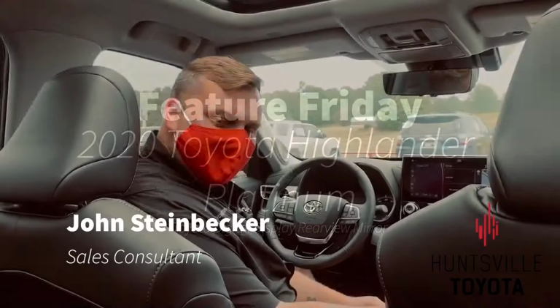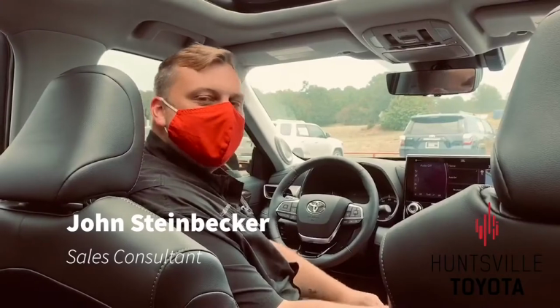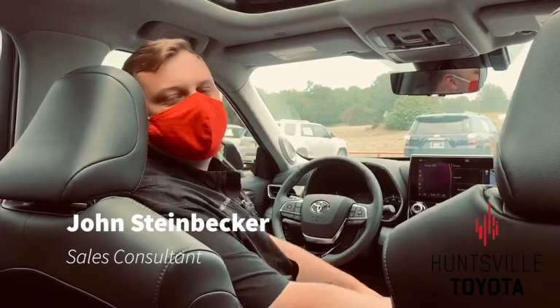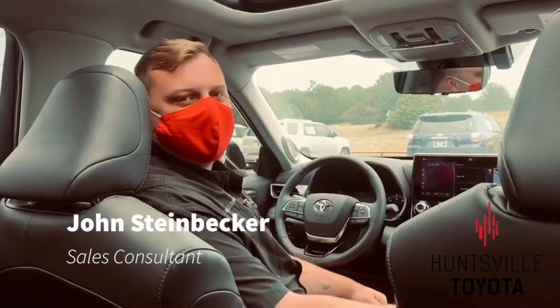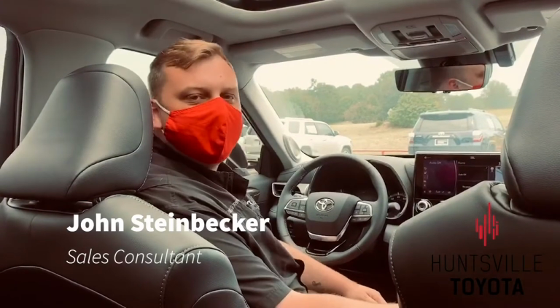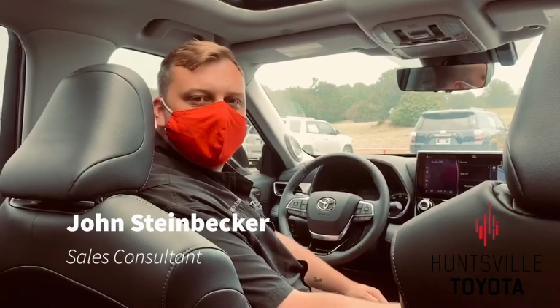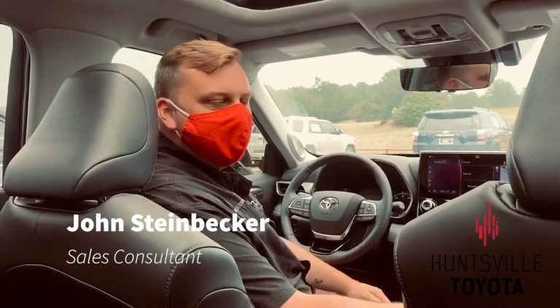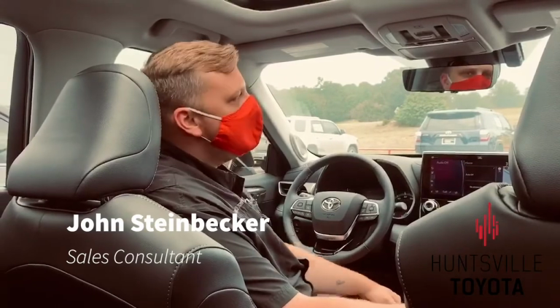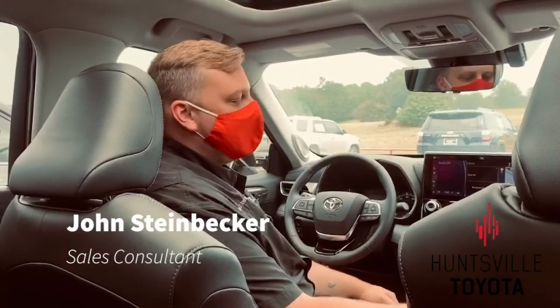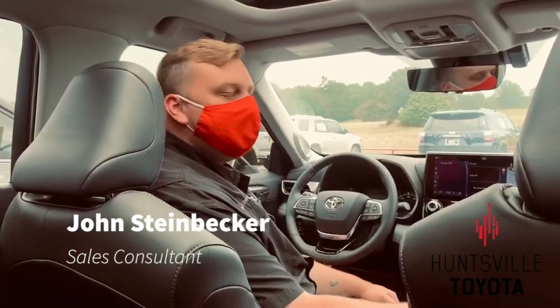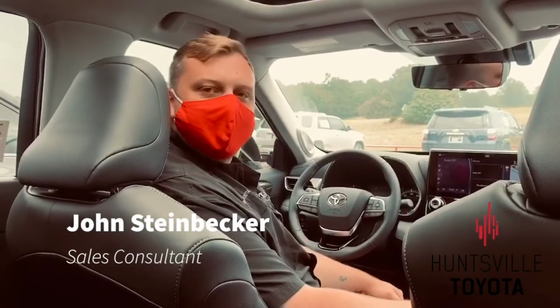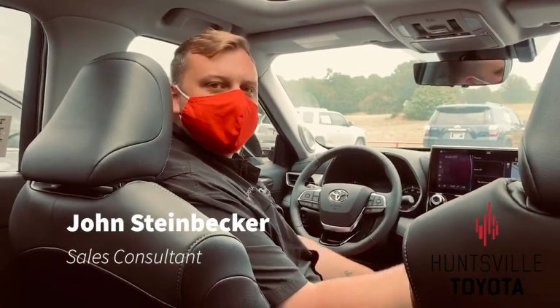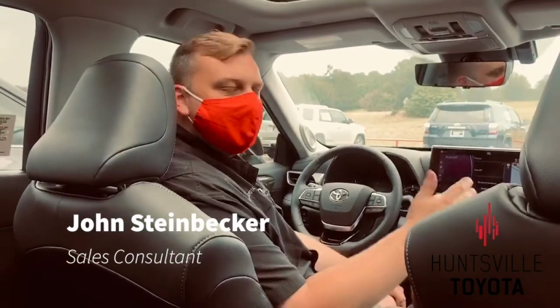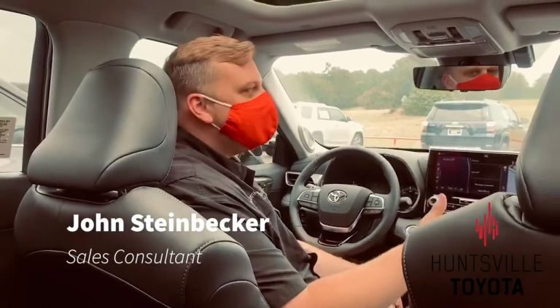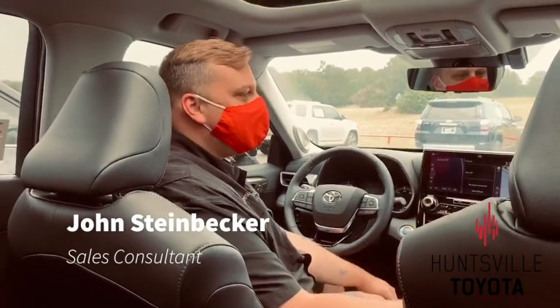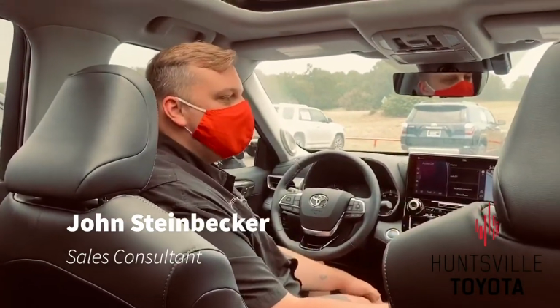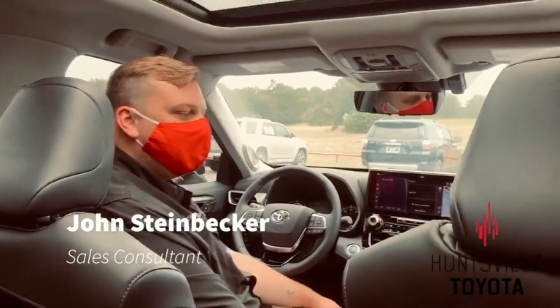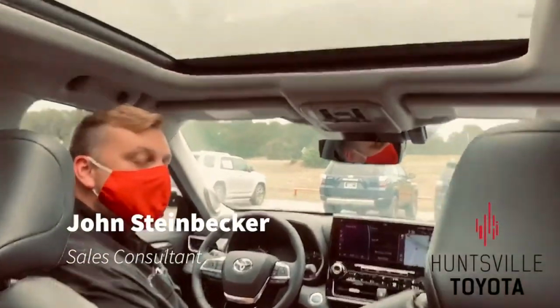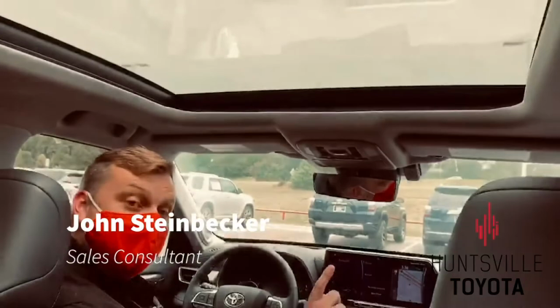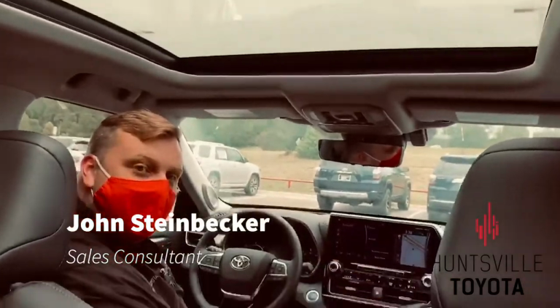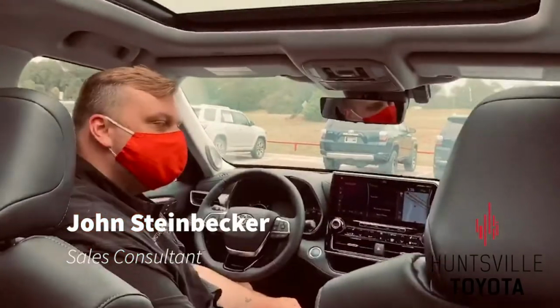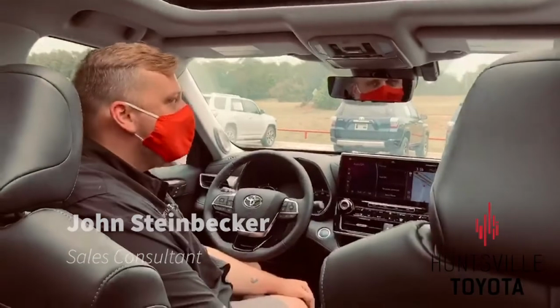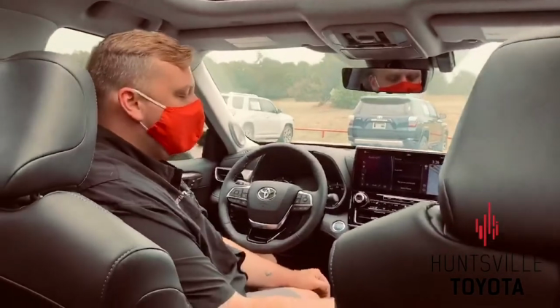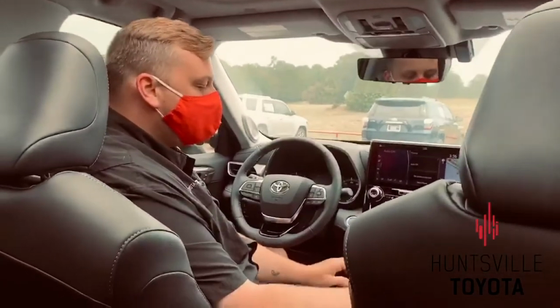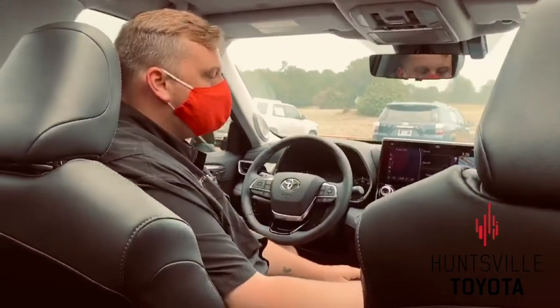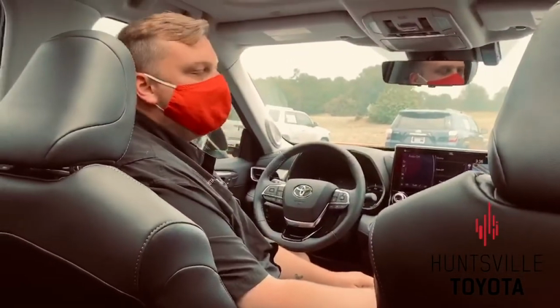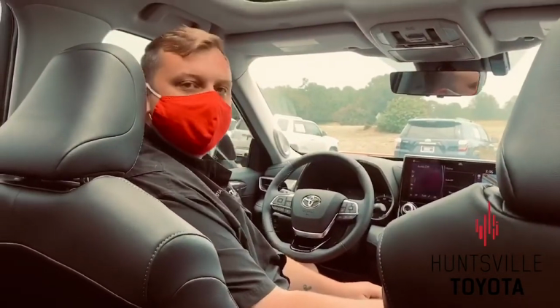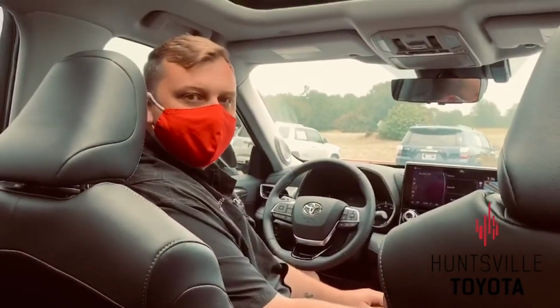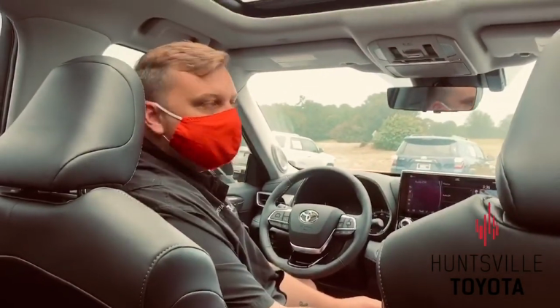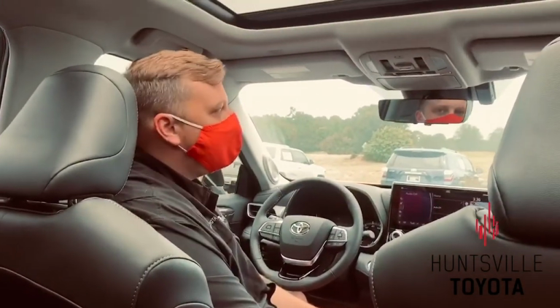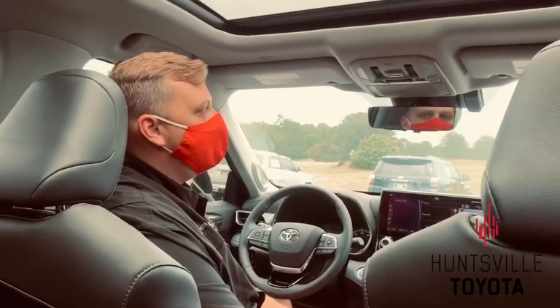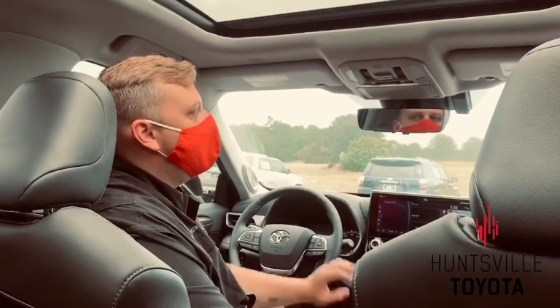Hi guys, John Steinbecker here from Huntsville Toyota. Today we're actually inside the new 2020 Platinum Hybrid Highlander, and I want to show you one of my absolute favorite features available on this model.